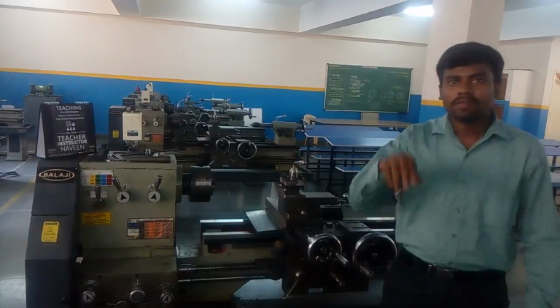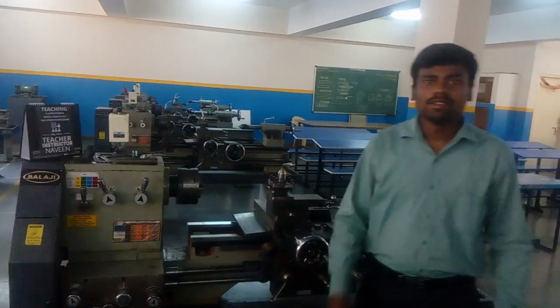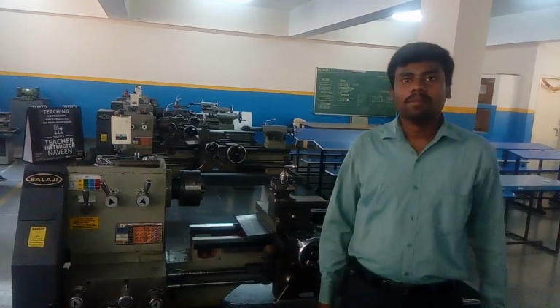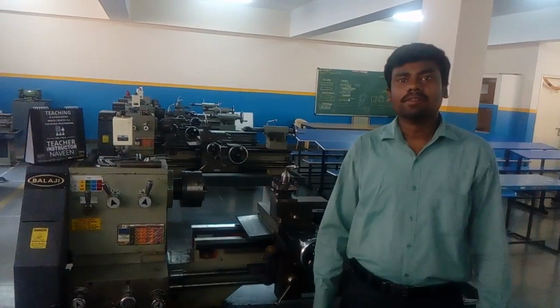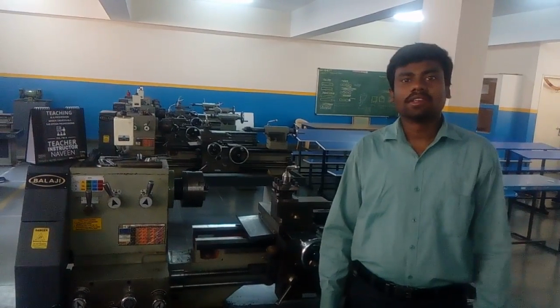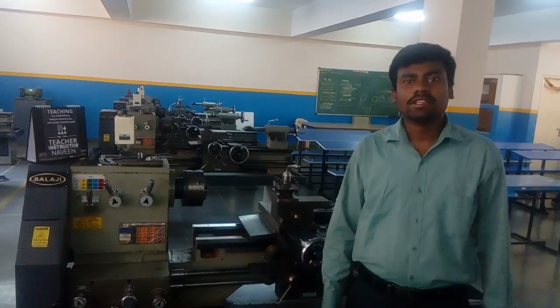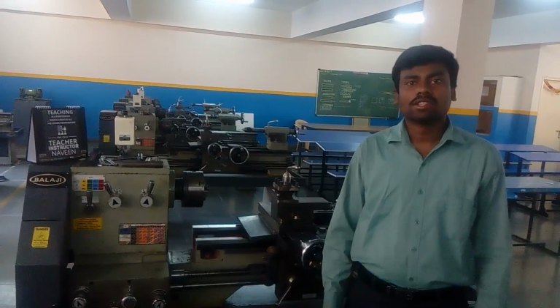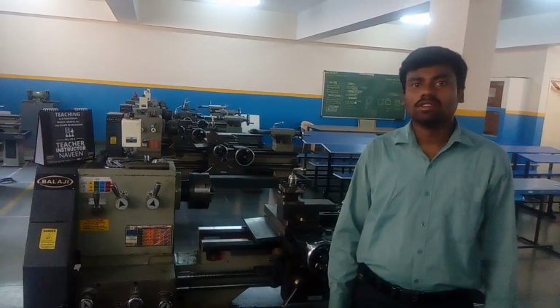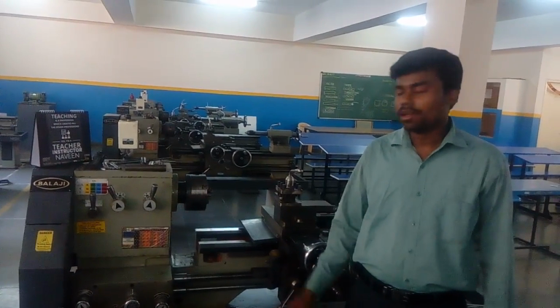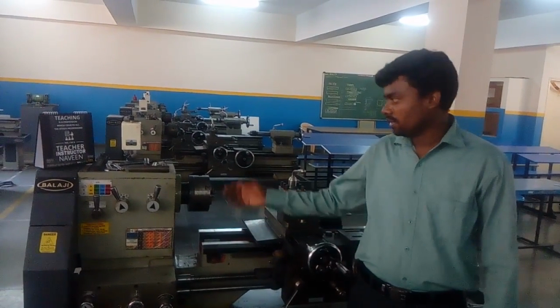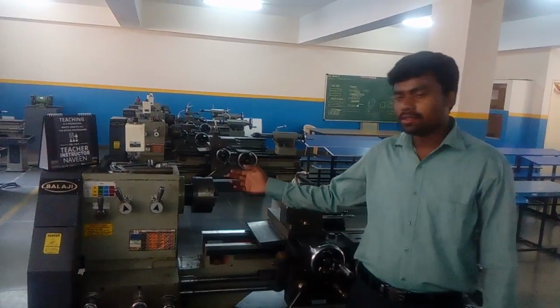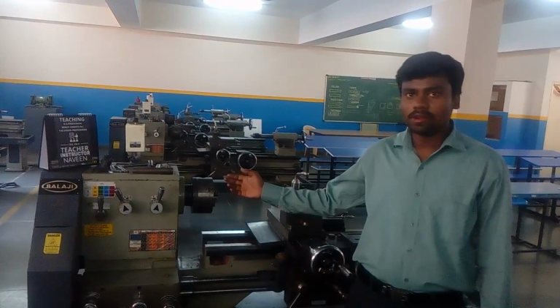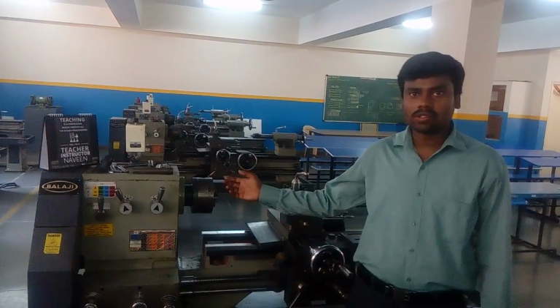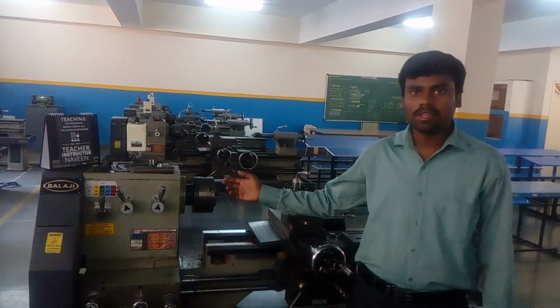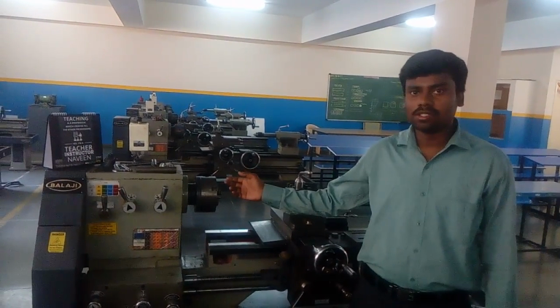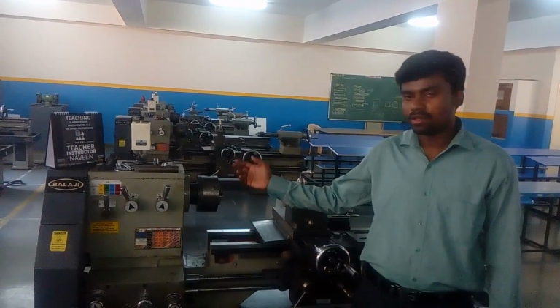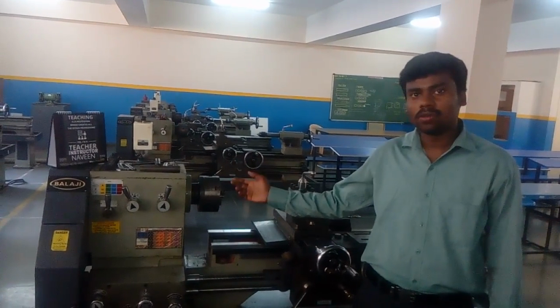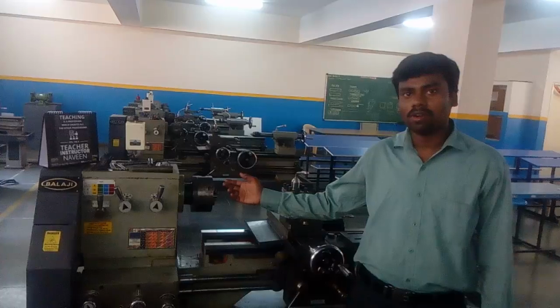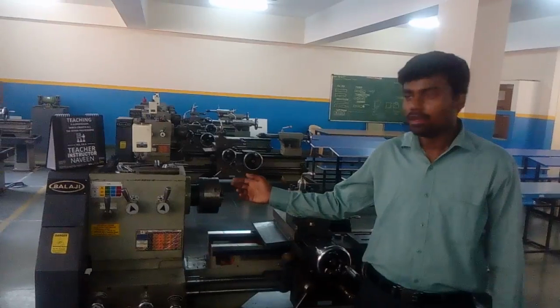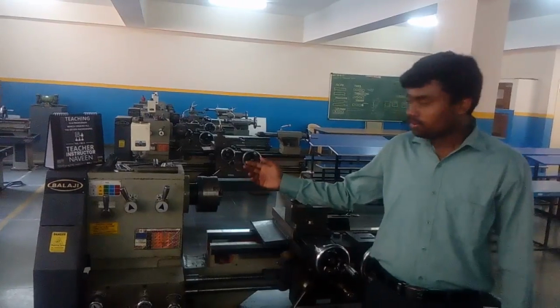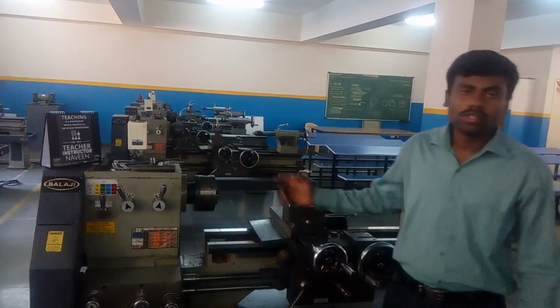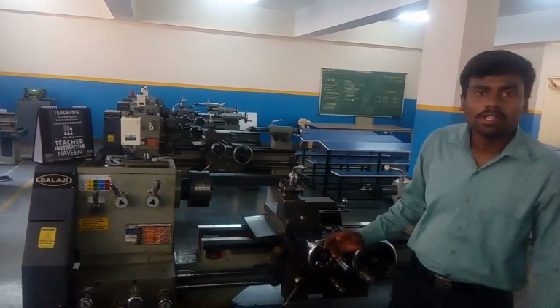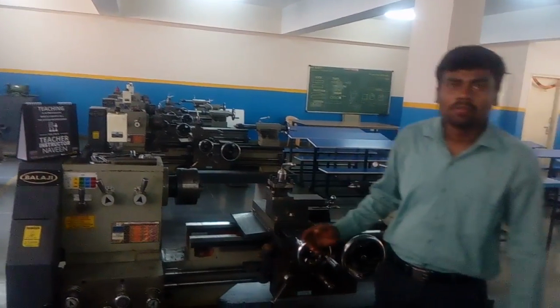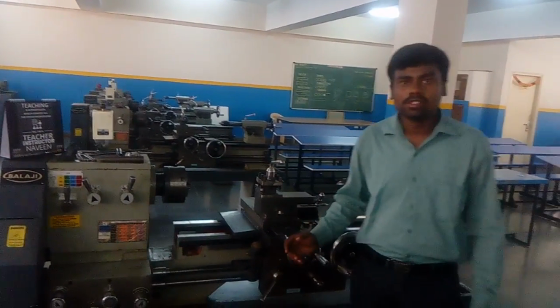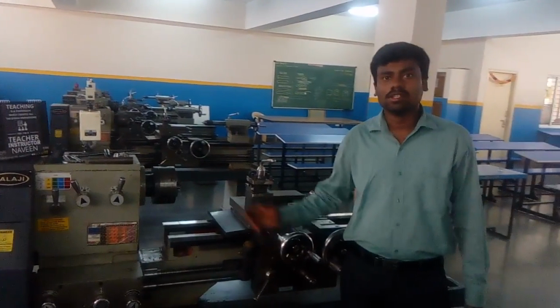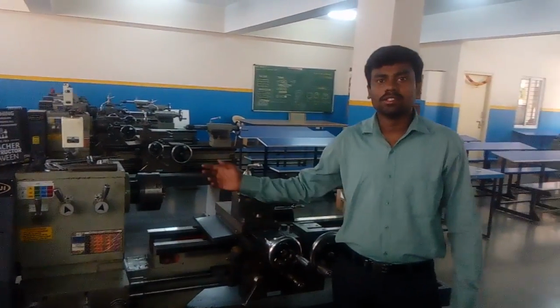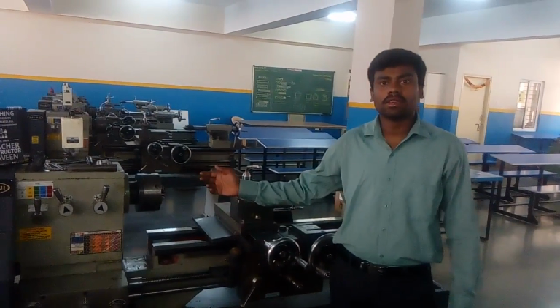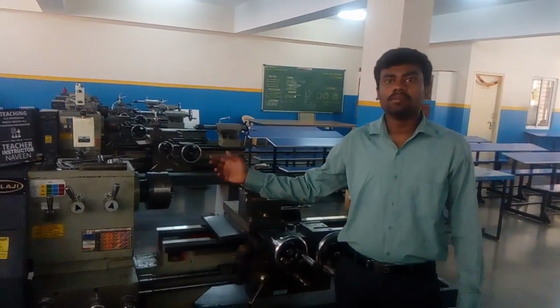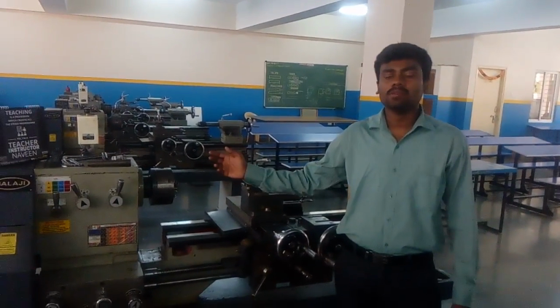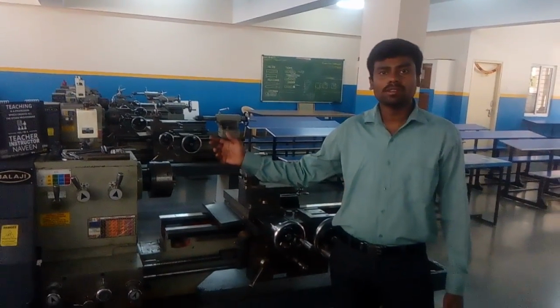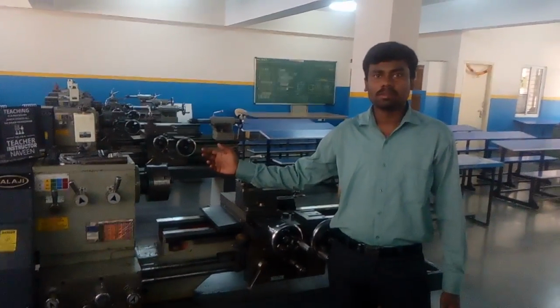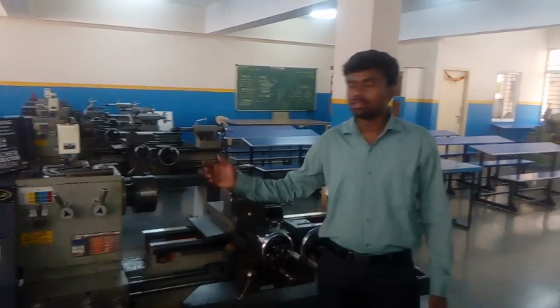Hi friends, I am Nami, working as an instructor. Now I will explain the different parts of the lathe machine and how it works. This is the gear head medium duty lathe machine.